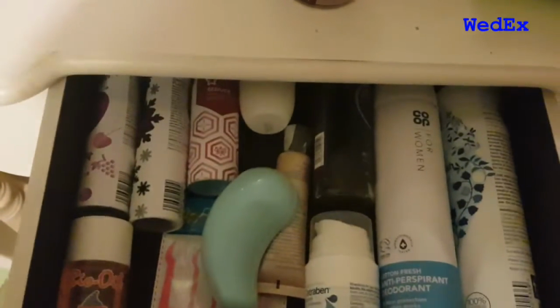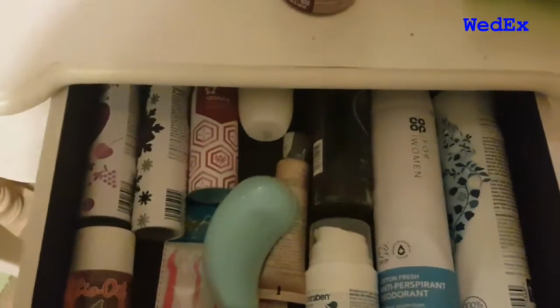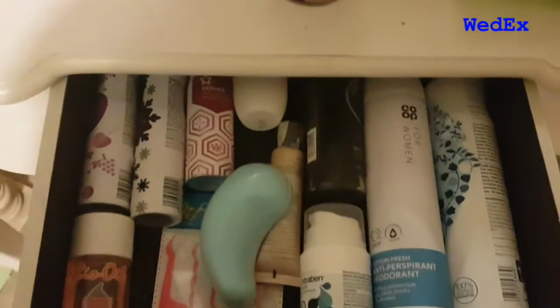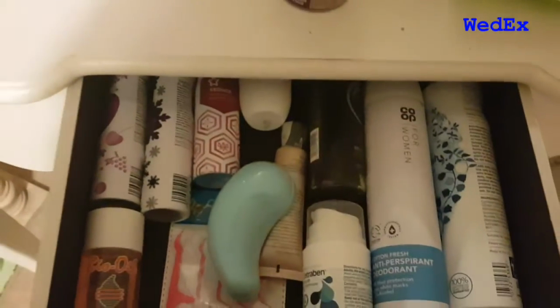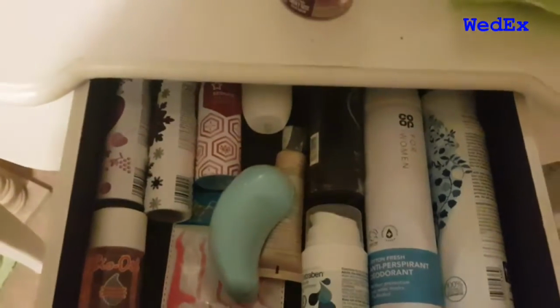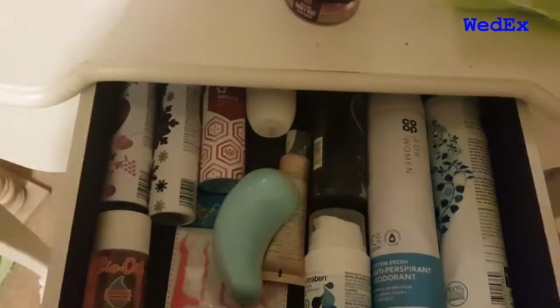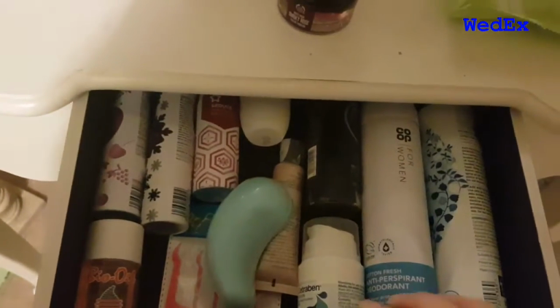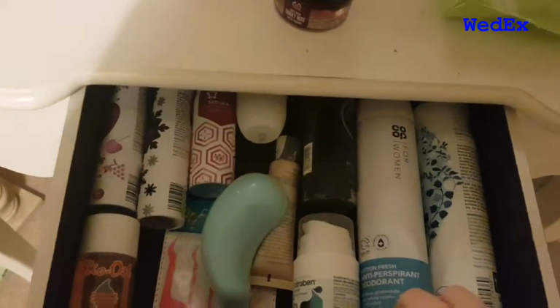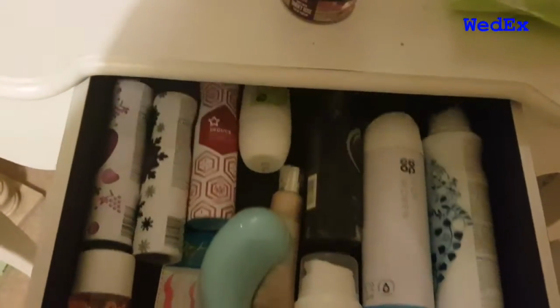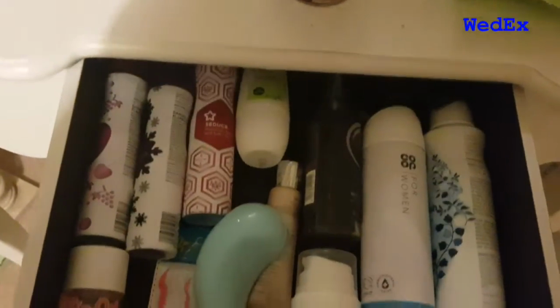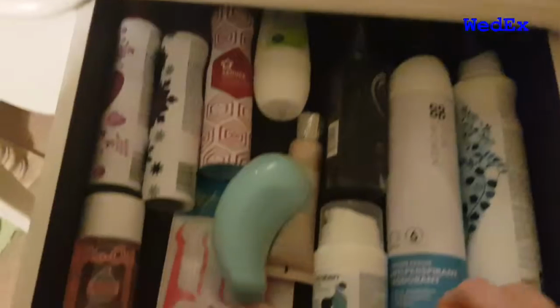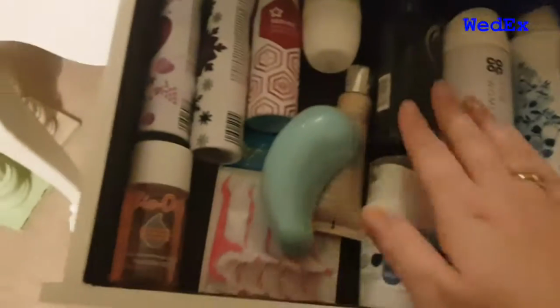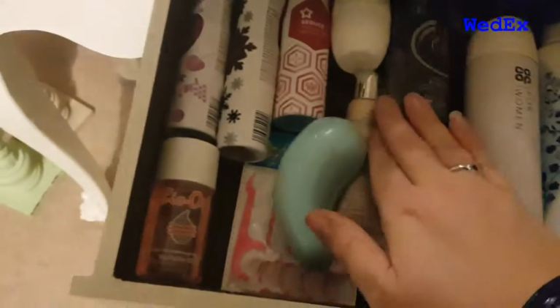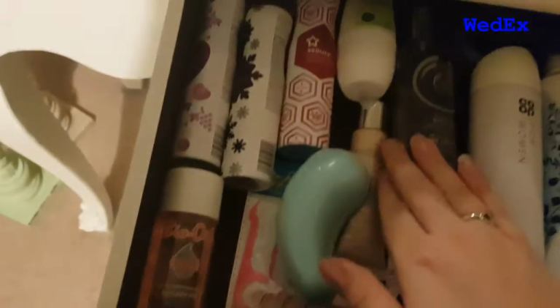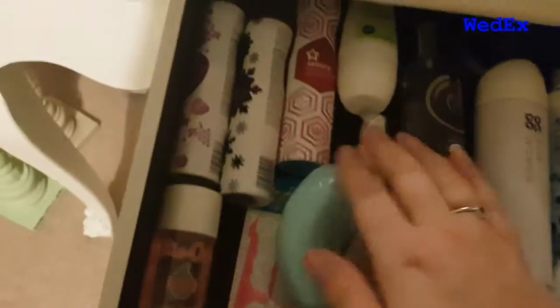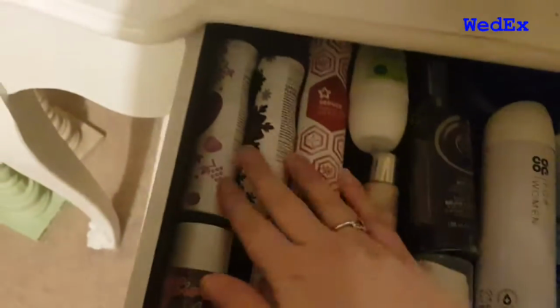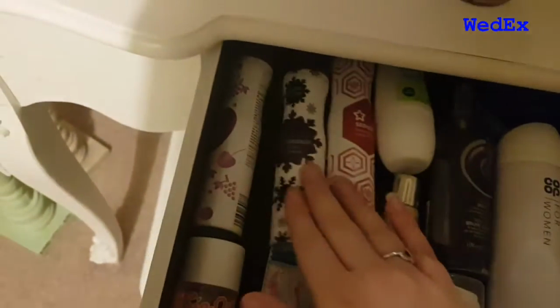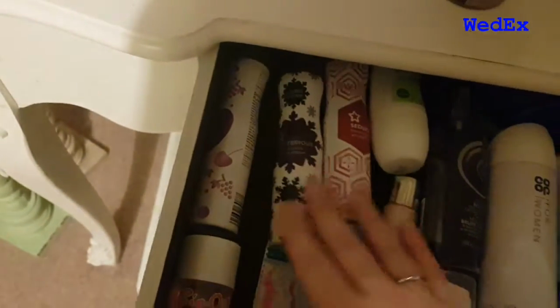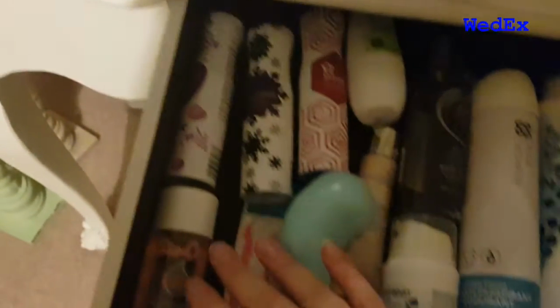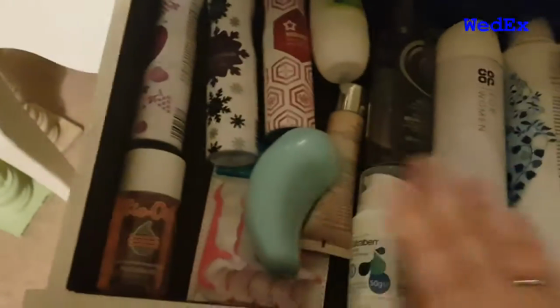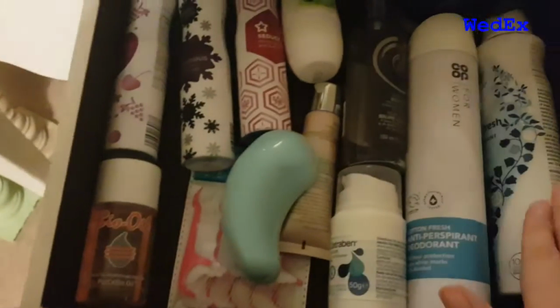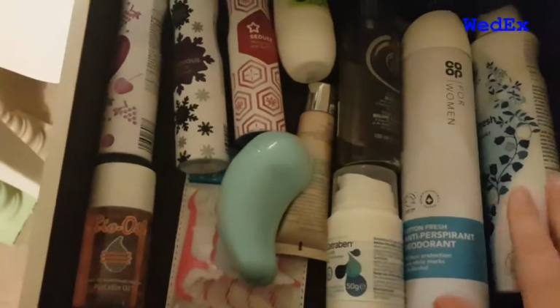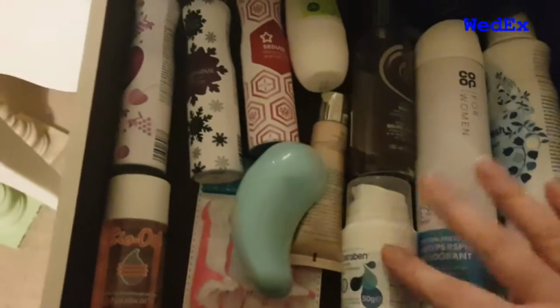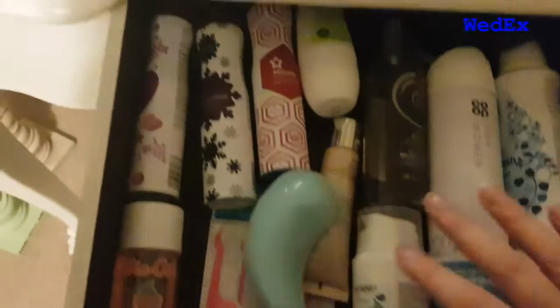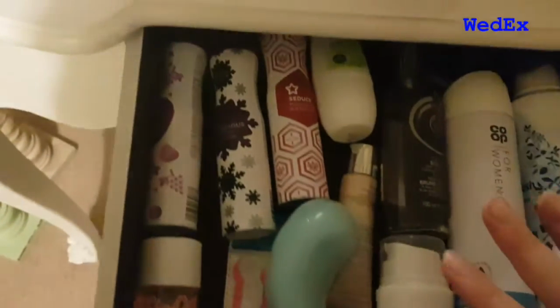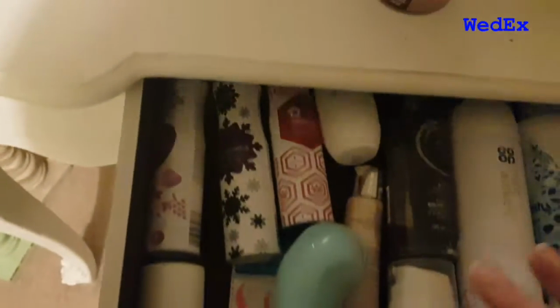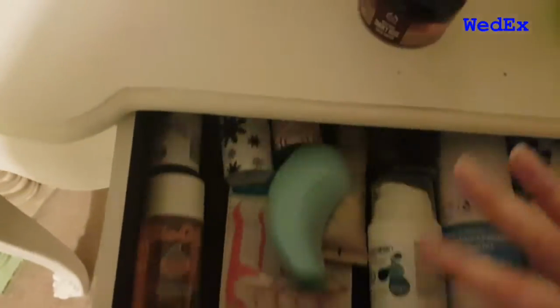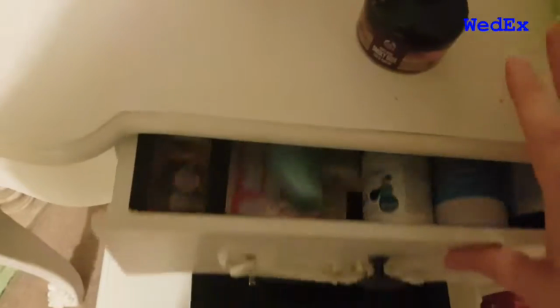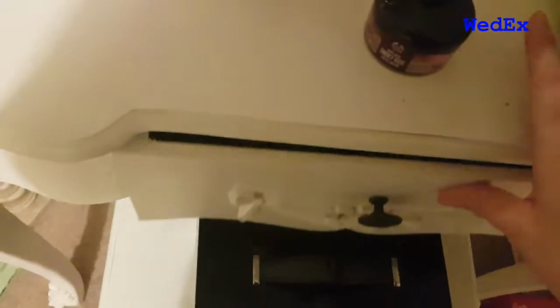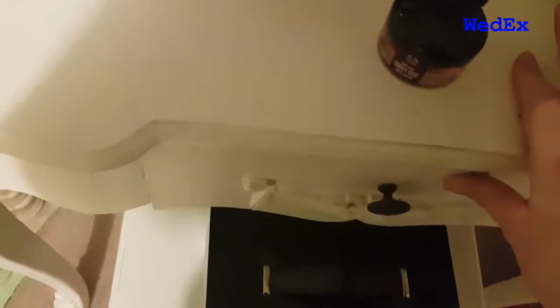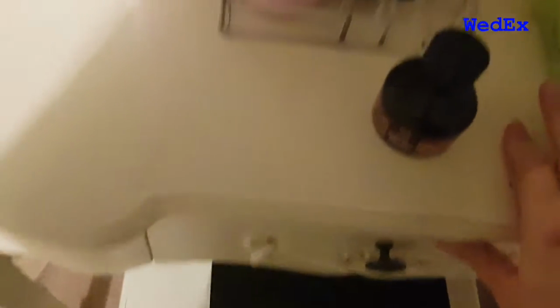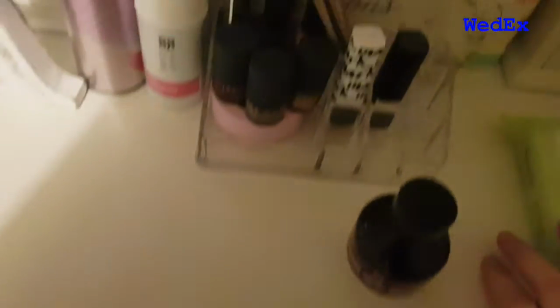In this drawer I've got all my spares: body sprays, some more deodorant and things like that, and some floss for my teeth.